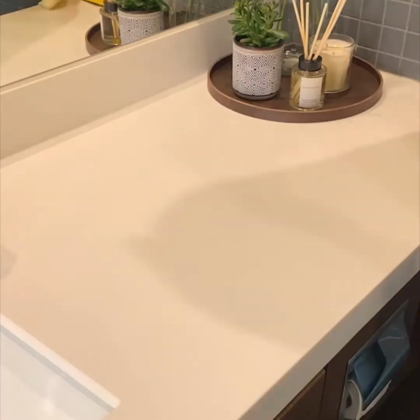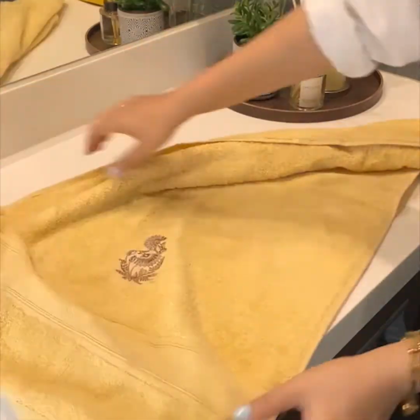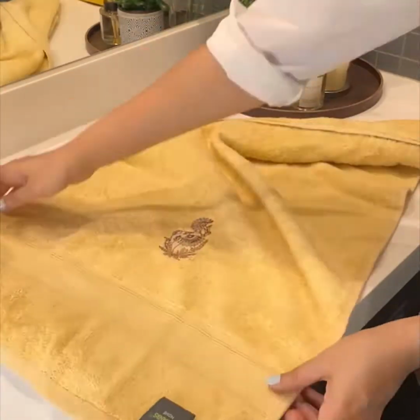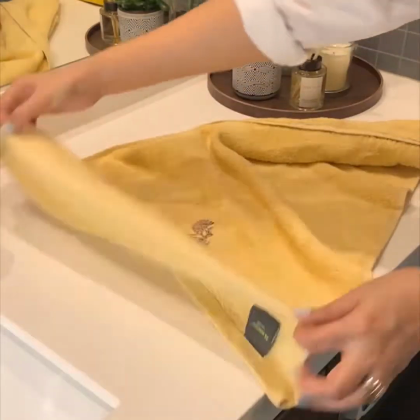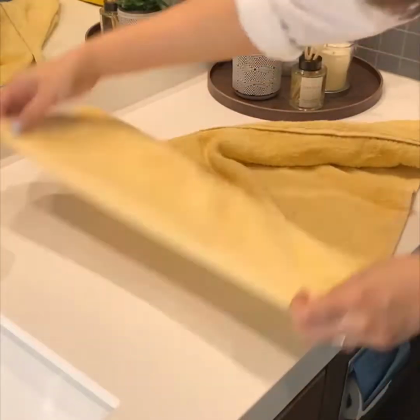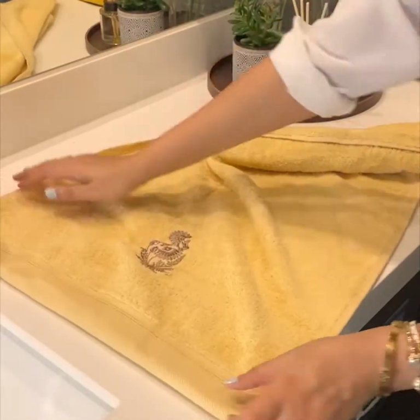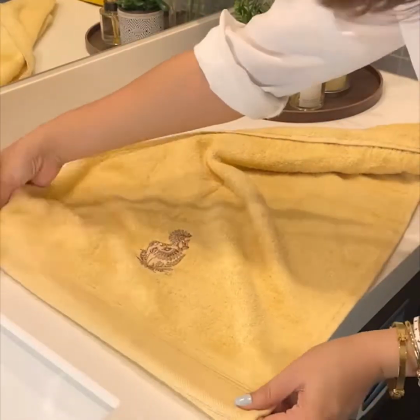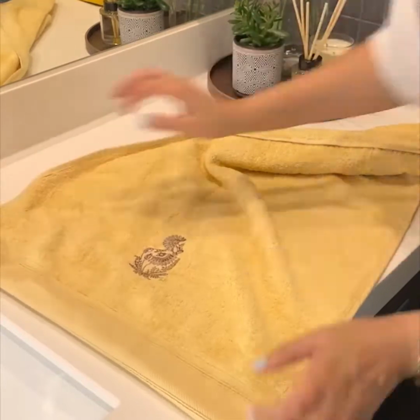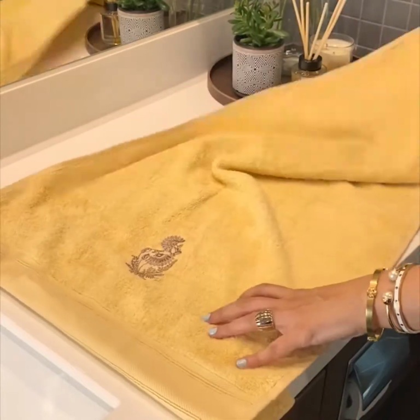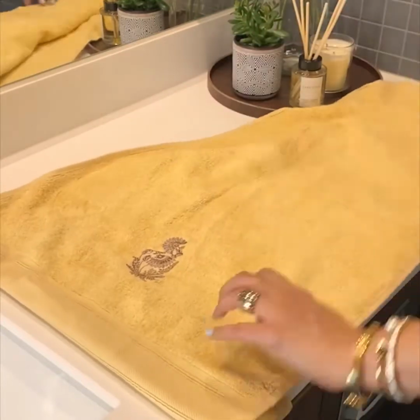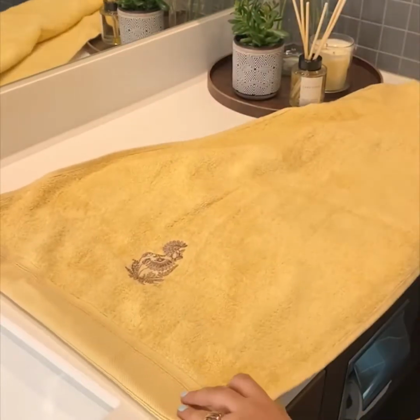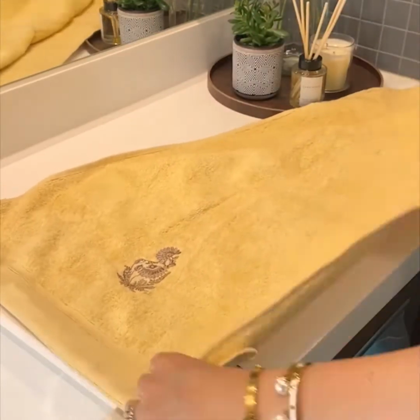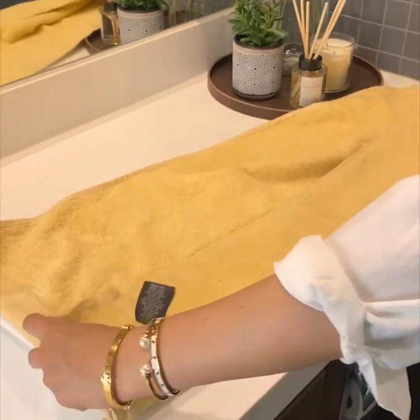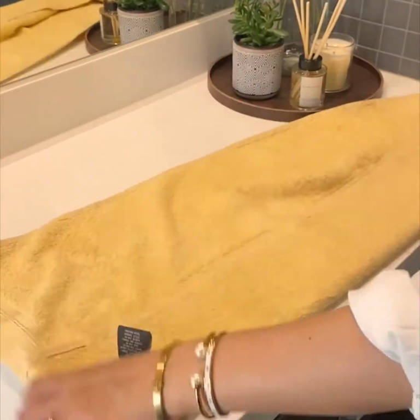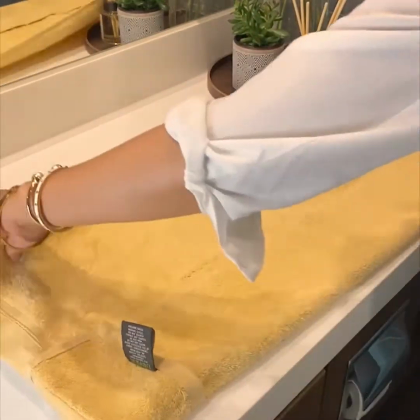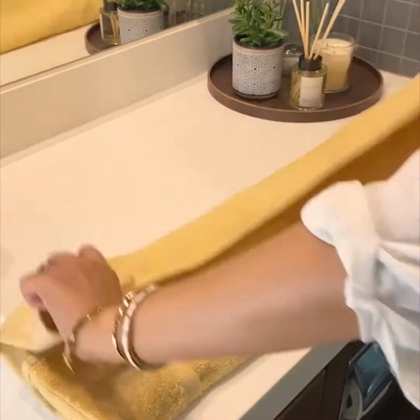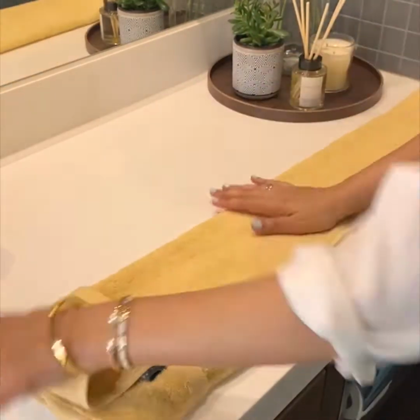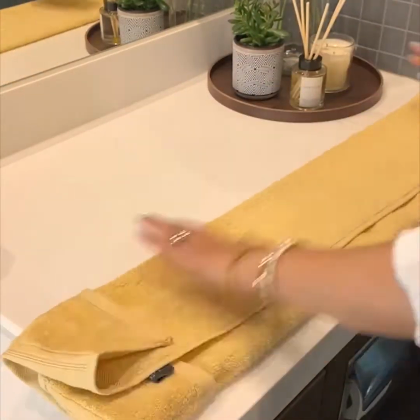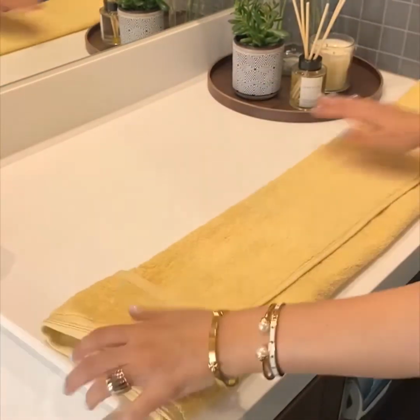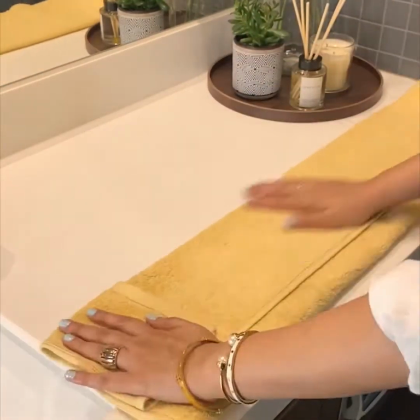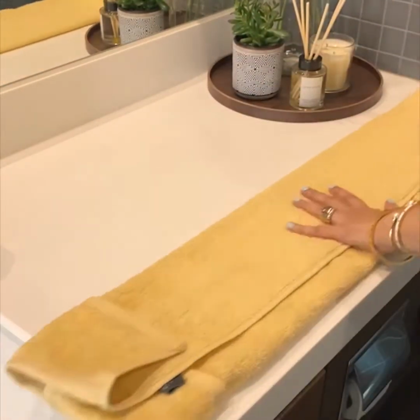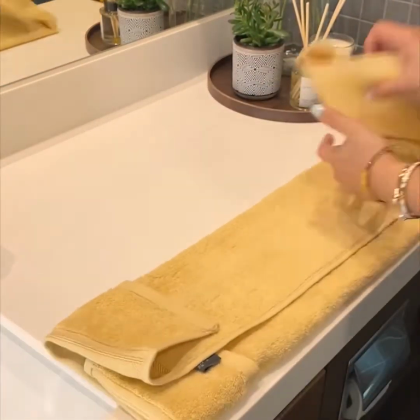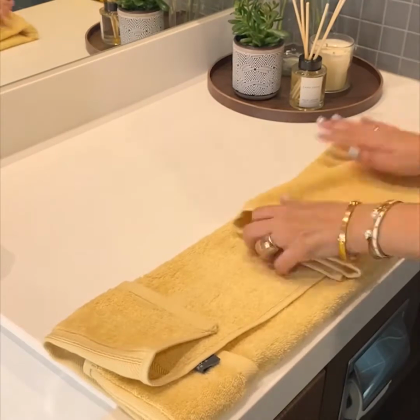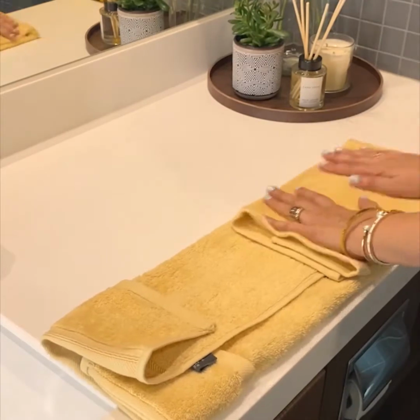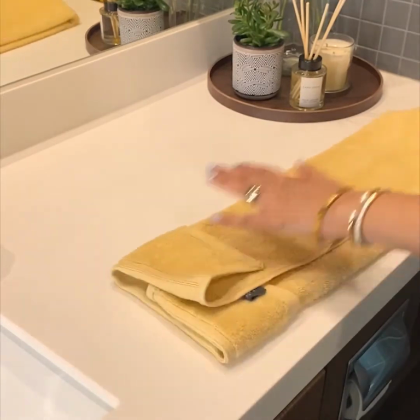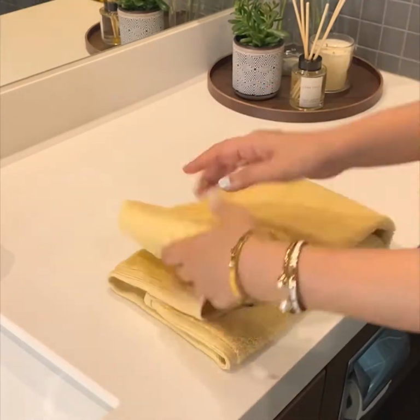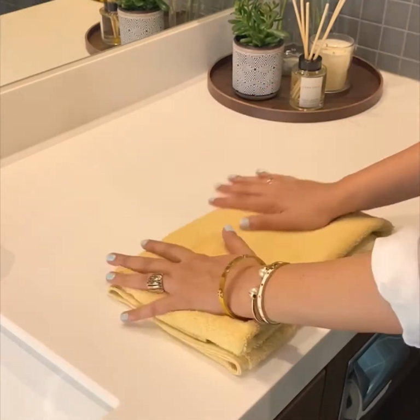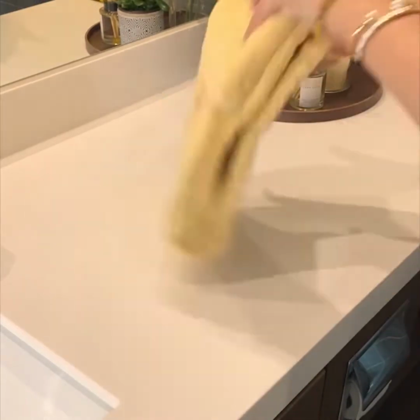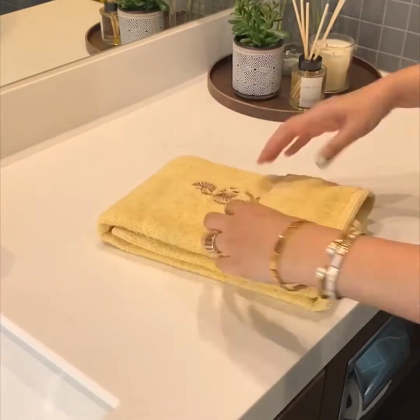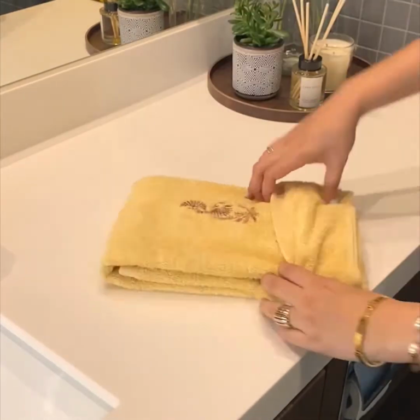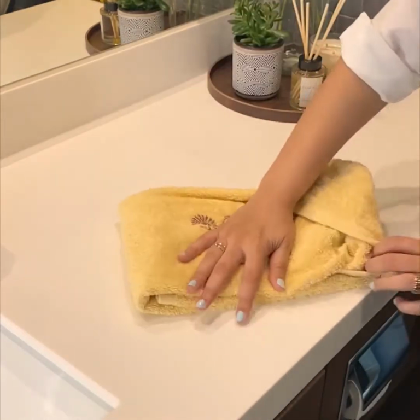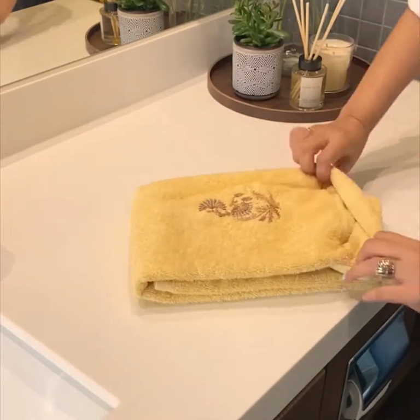I love the embroidered range of towels from Ideas Home. They instantly elevate the look of the bathroom. They are soft and luxurious. I love storing them and using them when I have guests over.